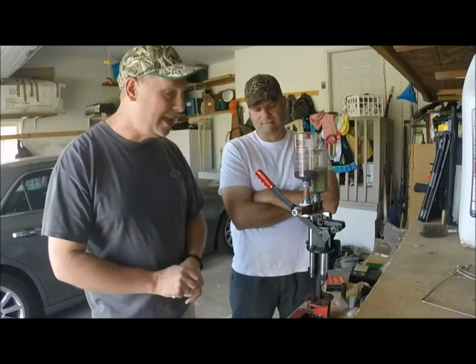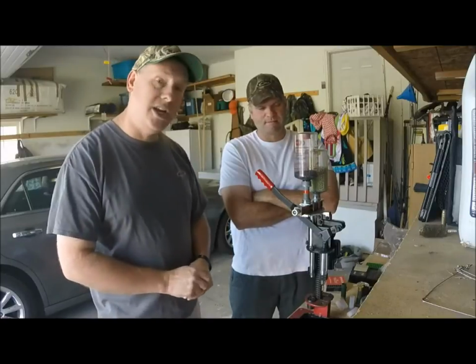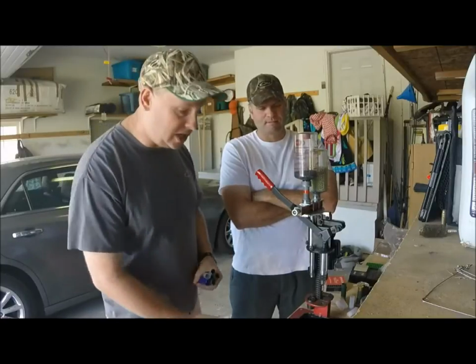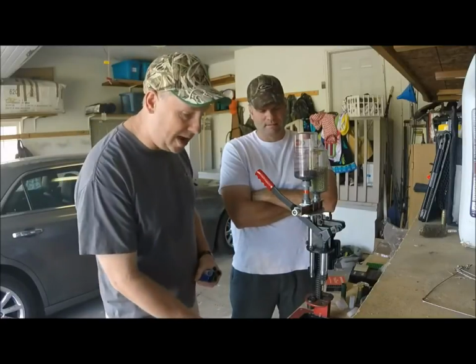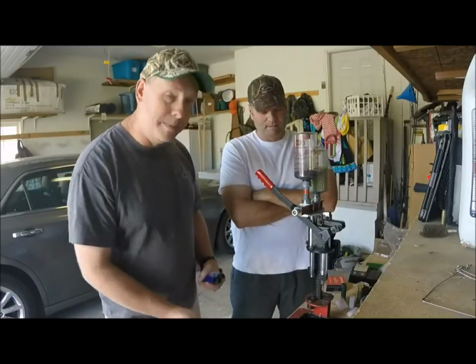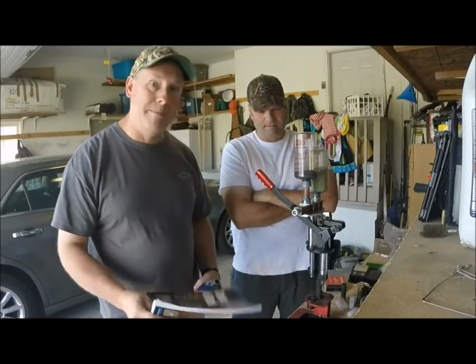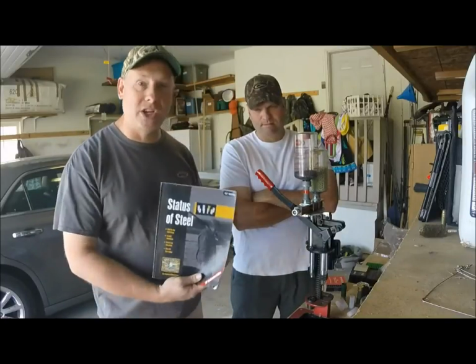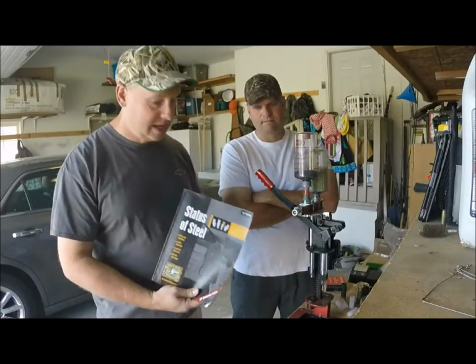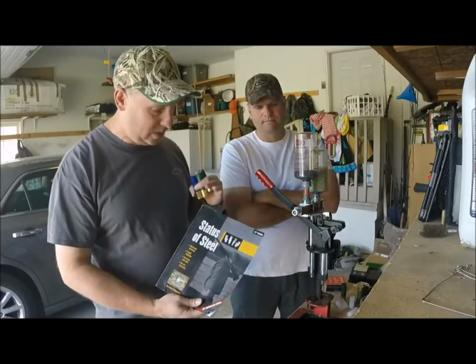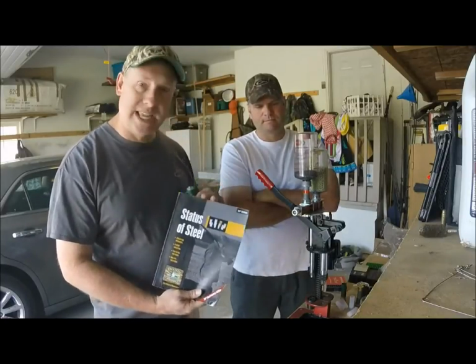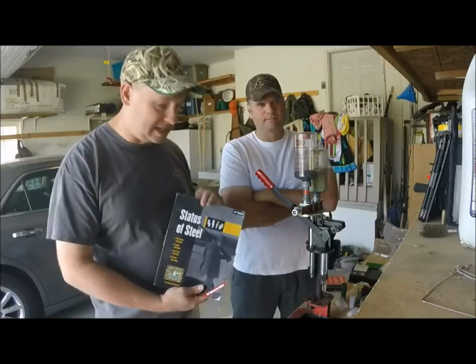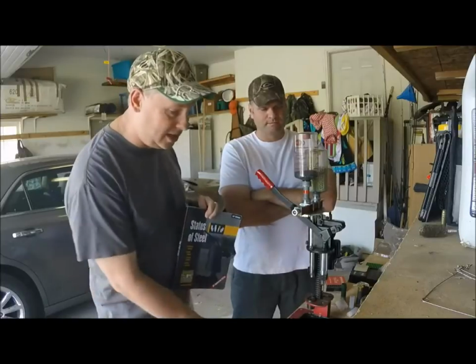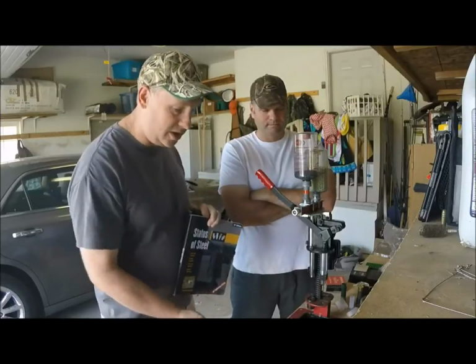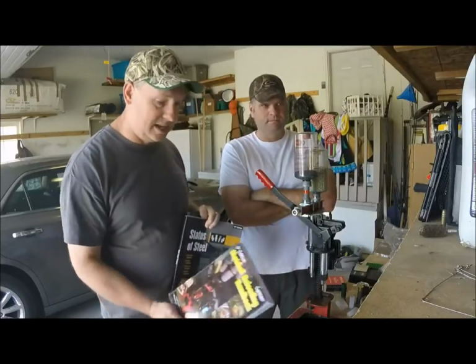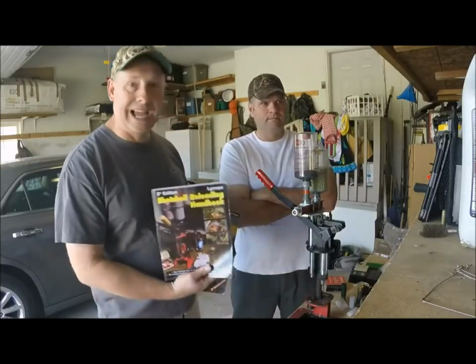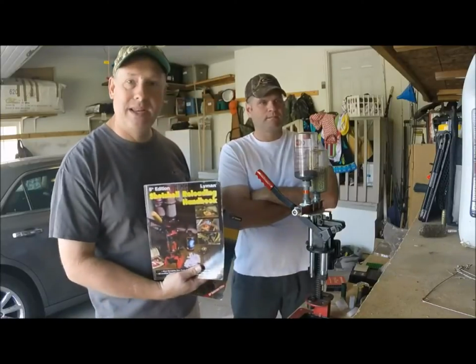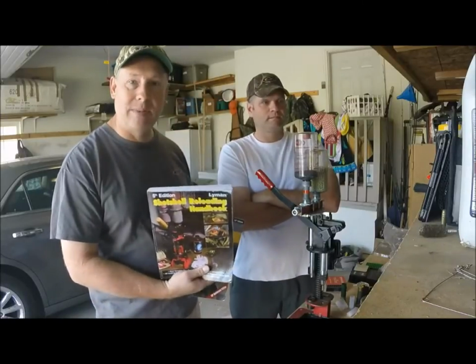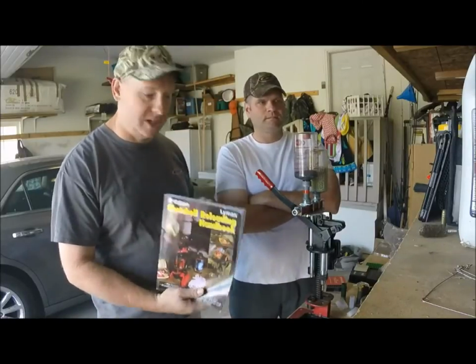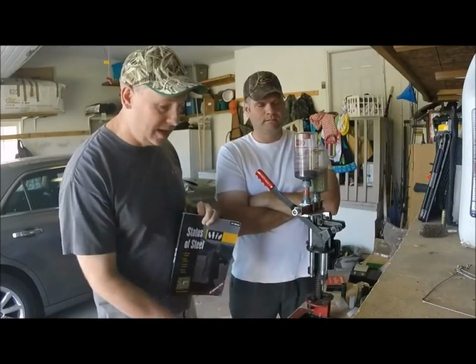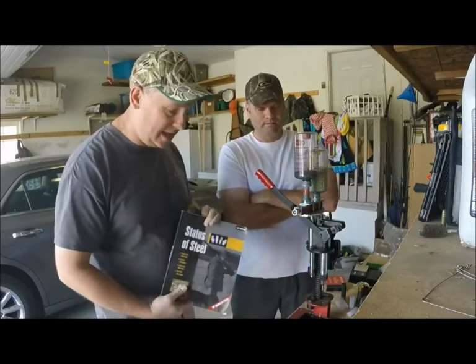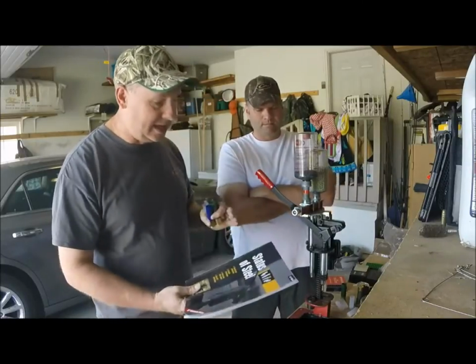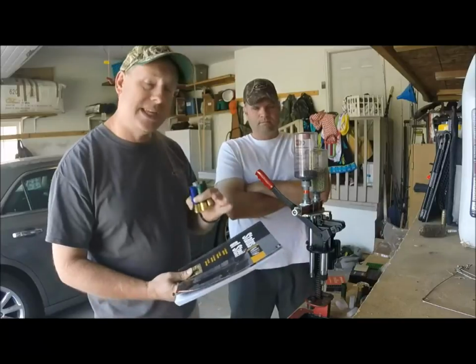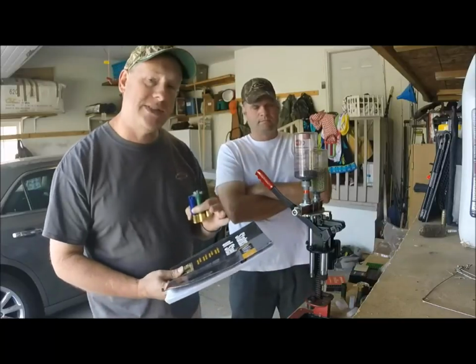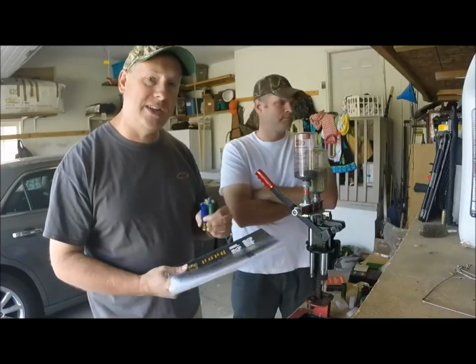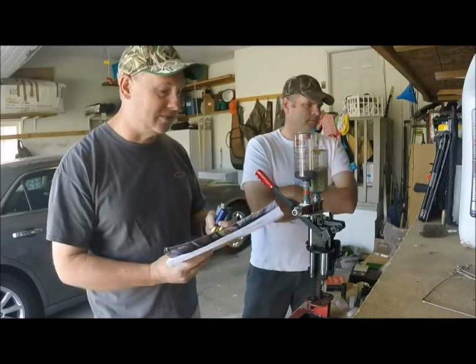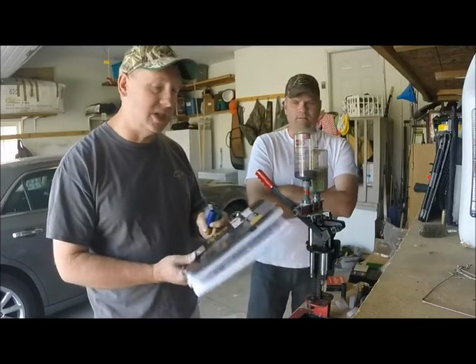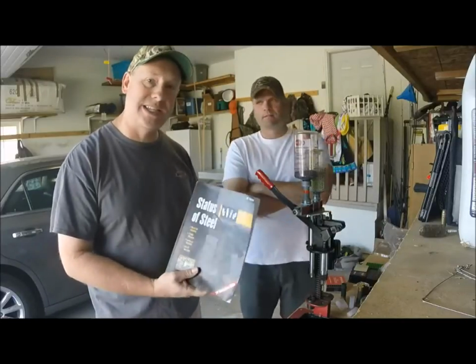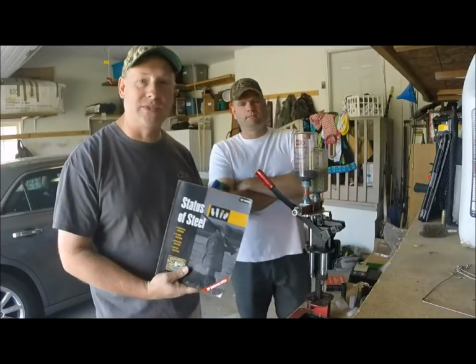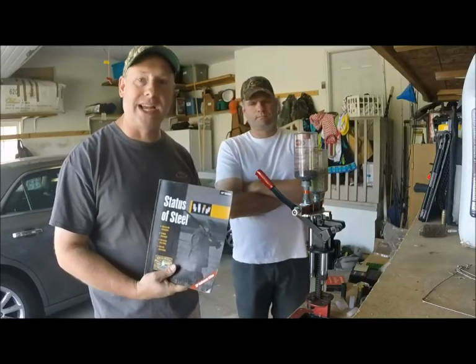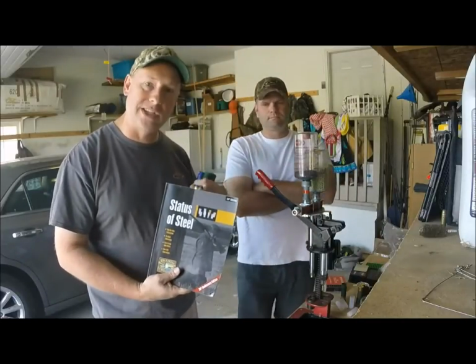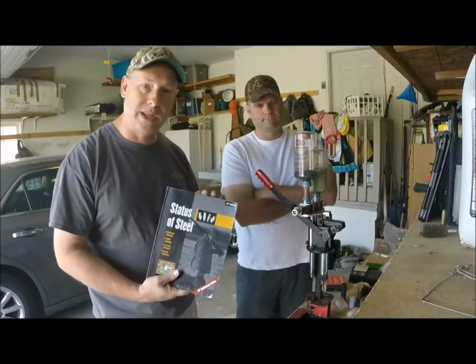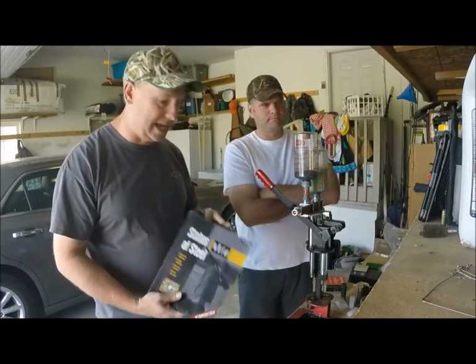Then you need to go out and get a manual. We use the Steel Shot Reloading Manual, or there's the Lyman that everybody gets you started with. The Steel Shot manual is going to focus just on steel, so if you're doing duck hunting, this is the one that you want to get.